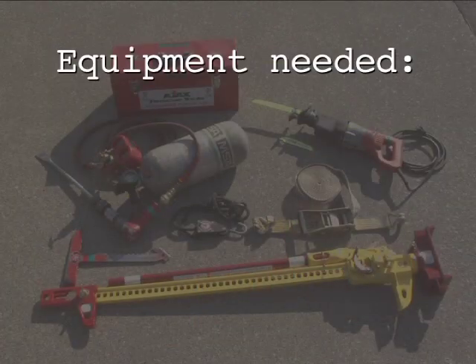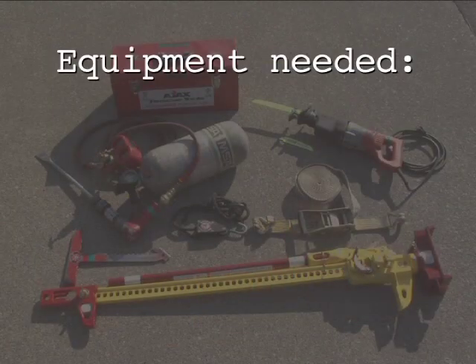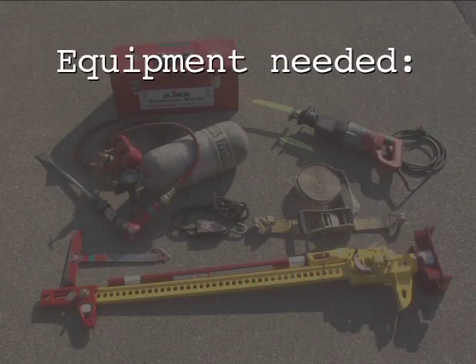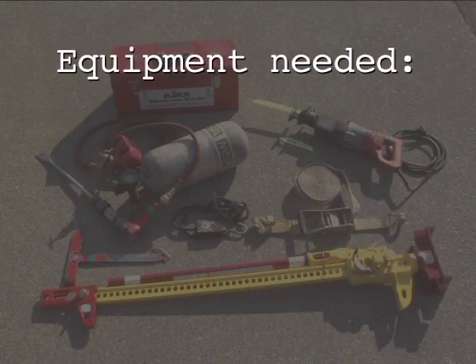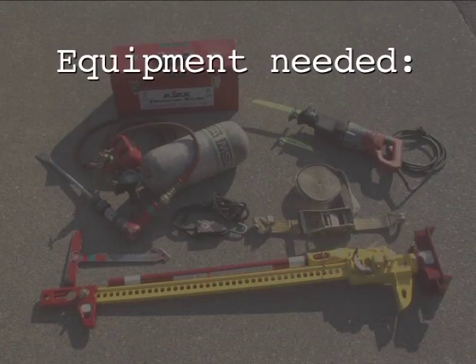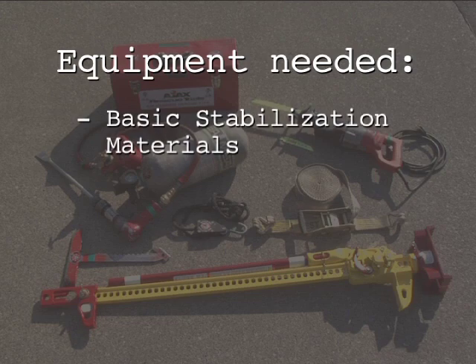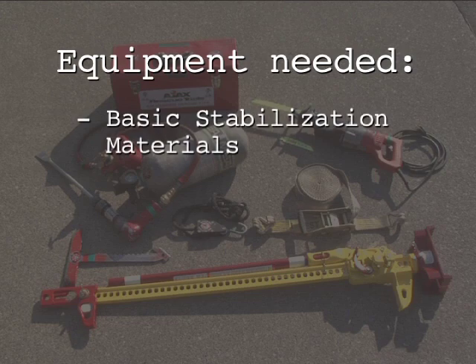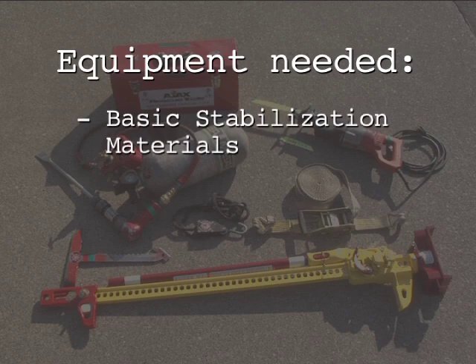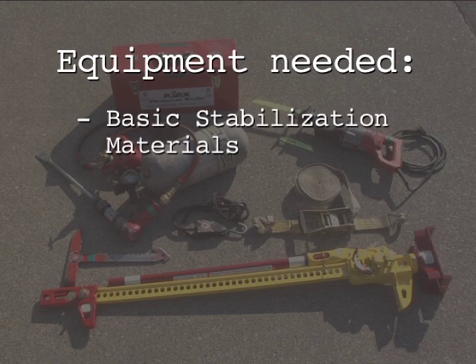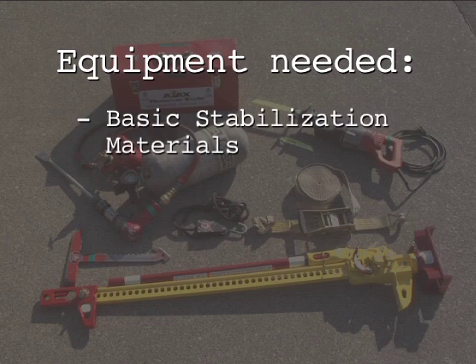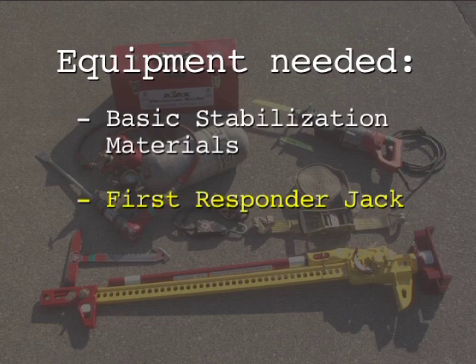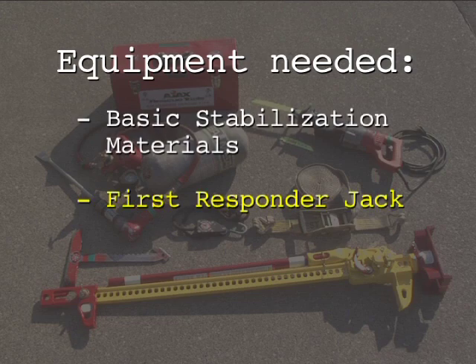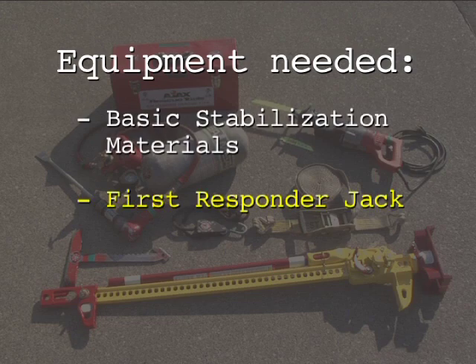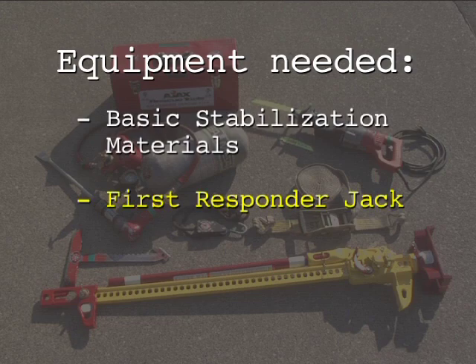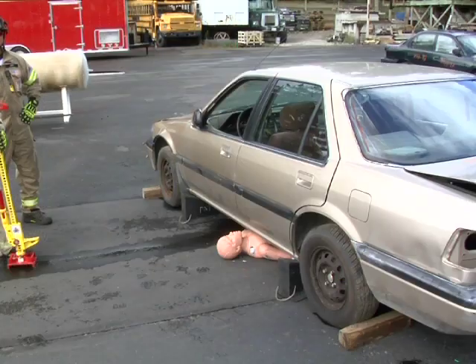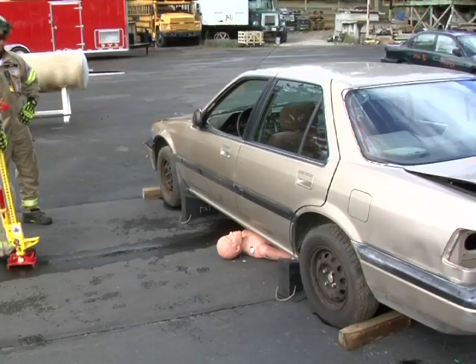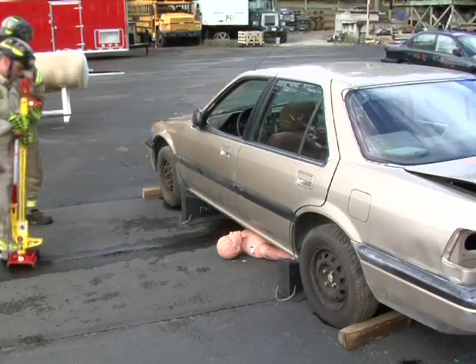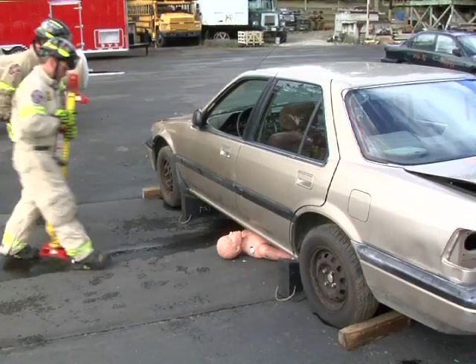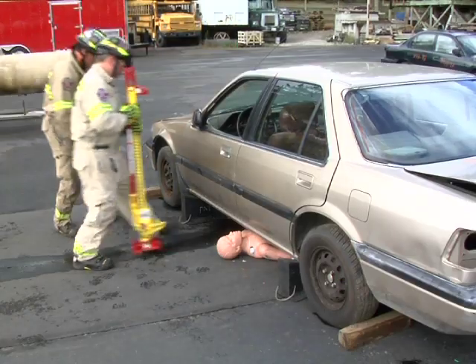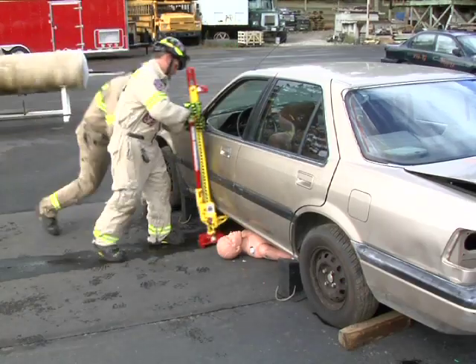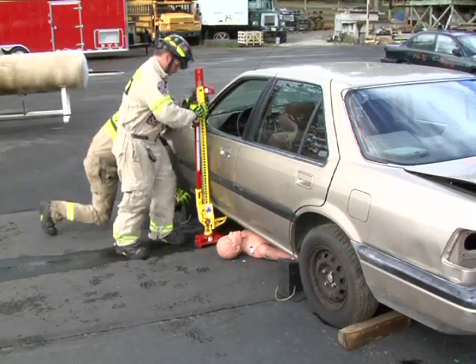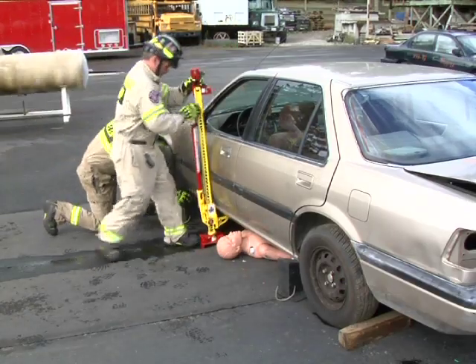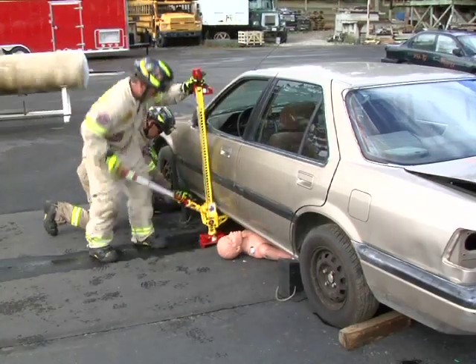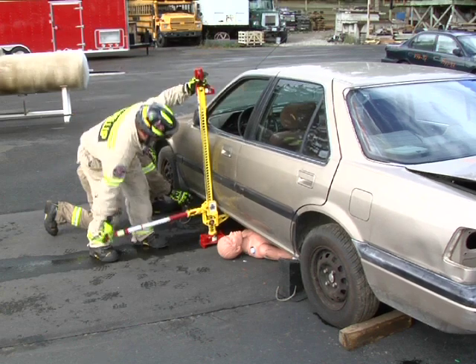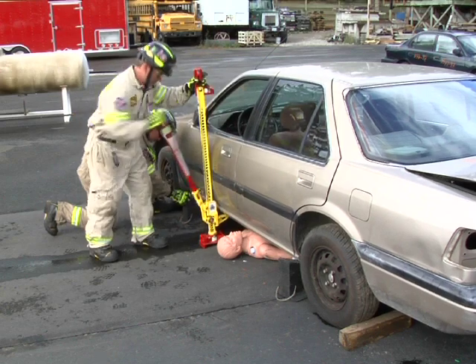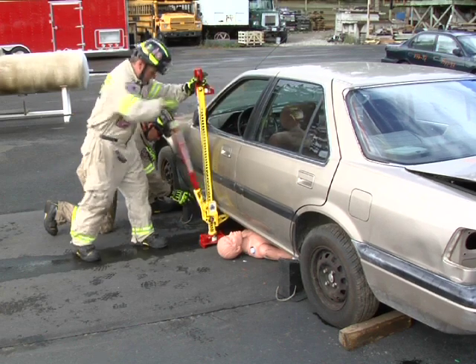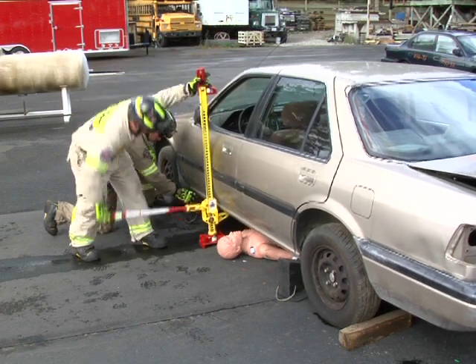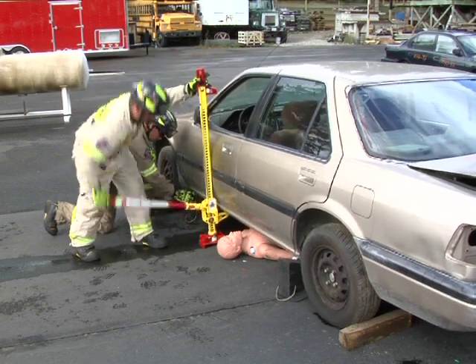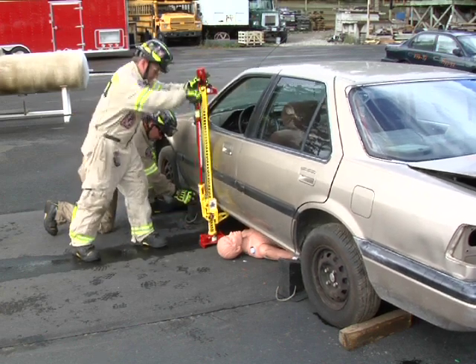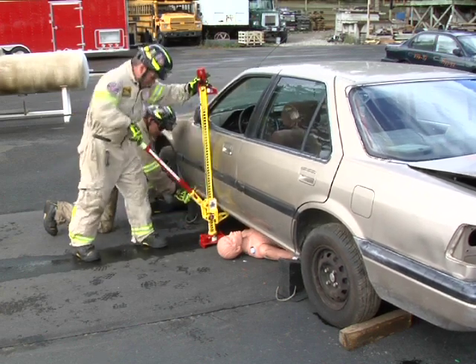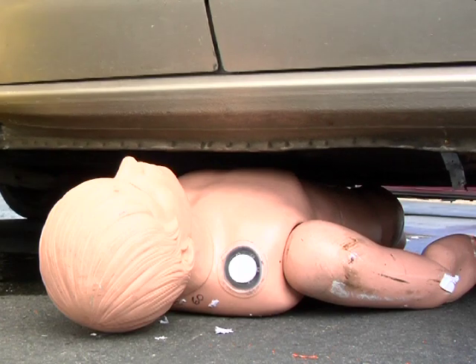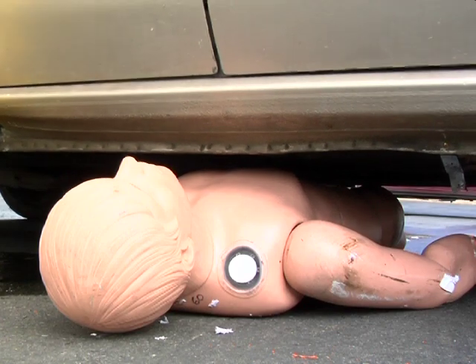Equipment needed for the simple lift includes basic stabilization materials and a first responder jack. The use of a first responder jack allows a single rescuer to rapidly lift 4,660 pounds in a controlled manner.